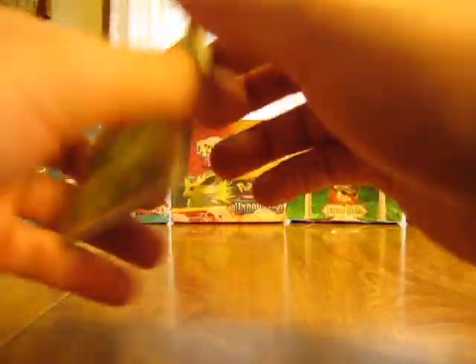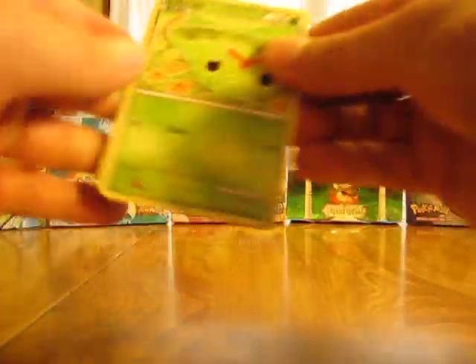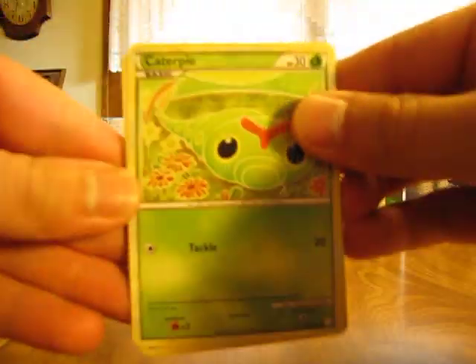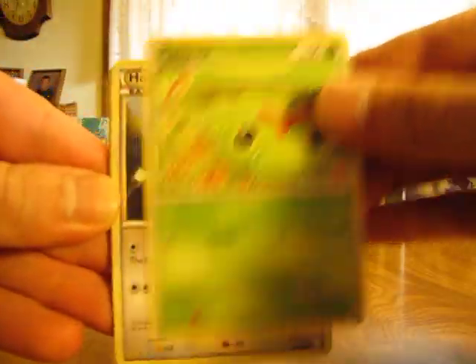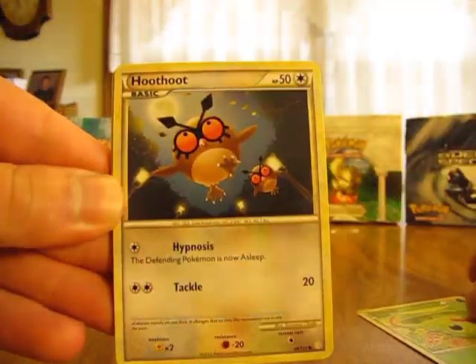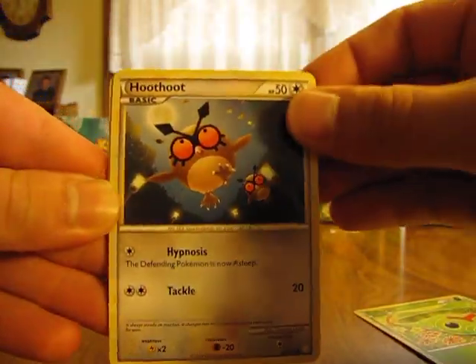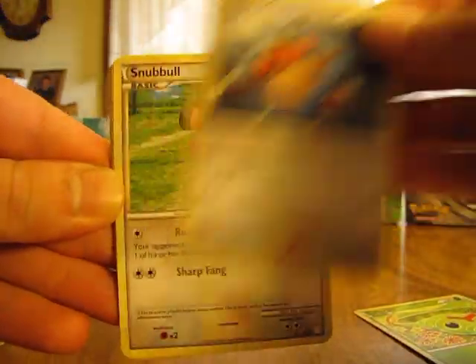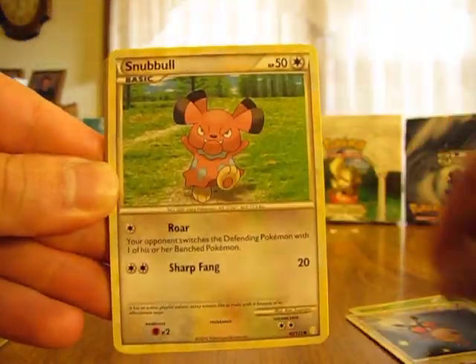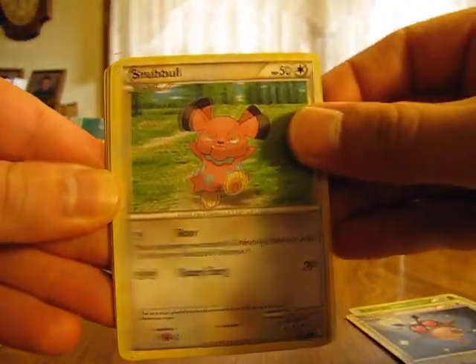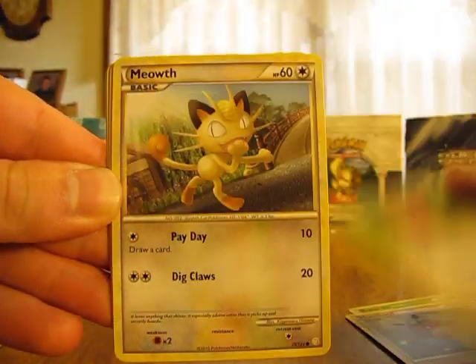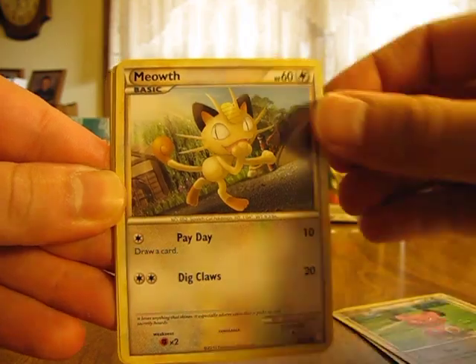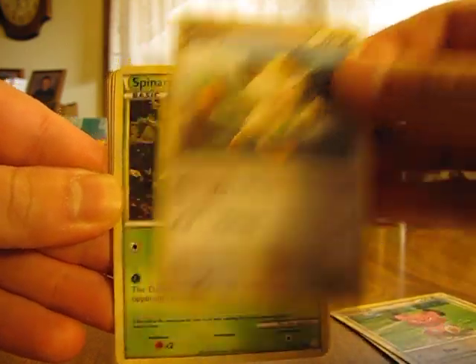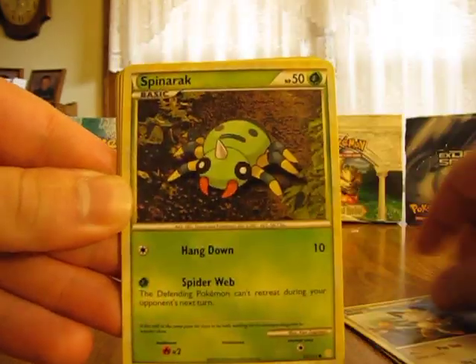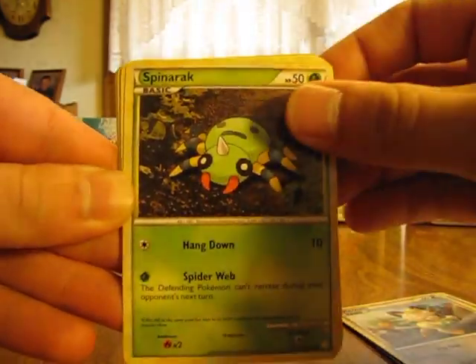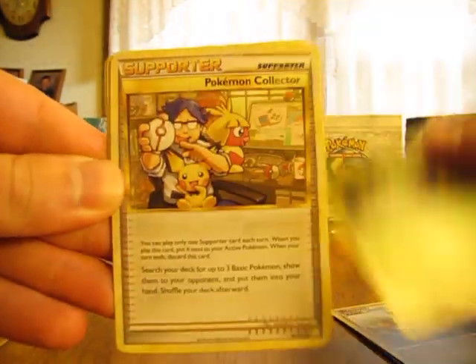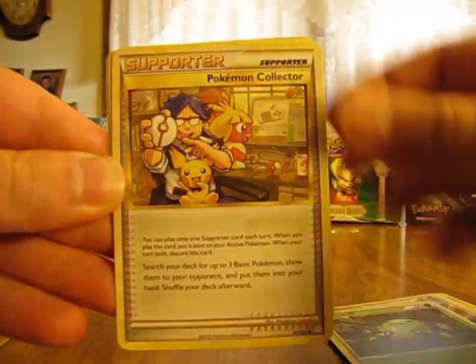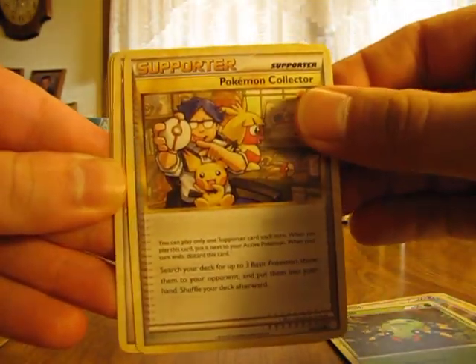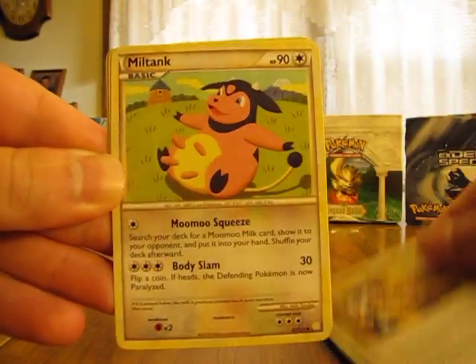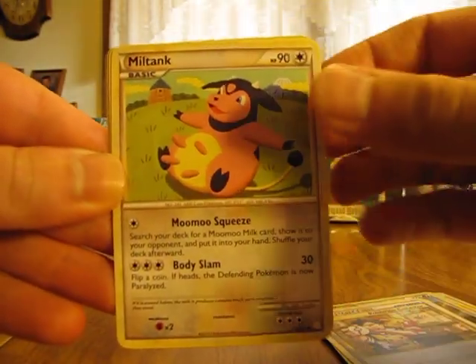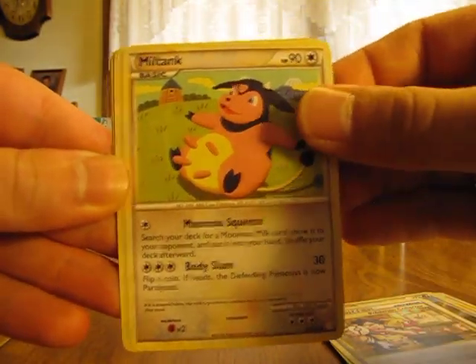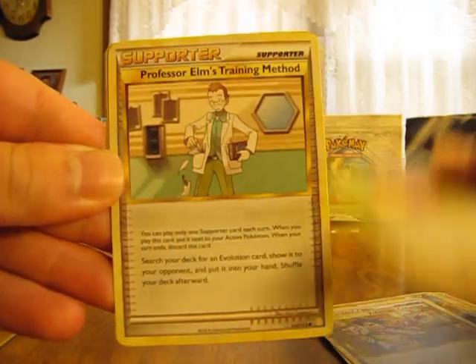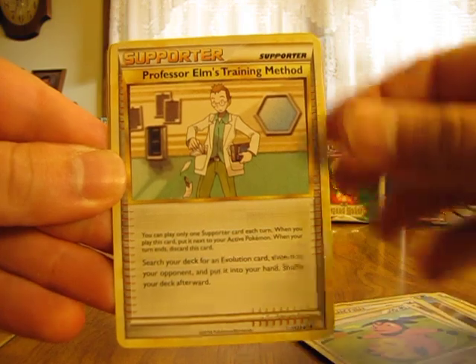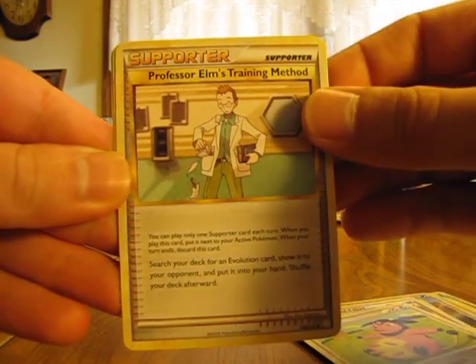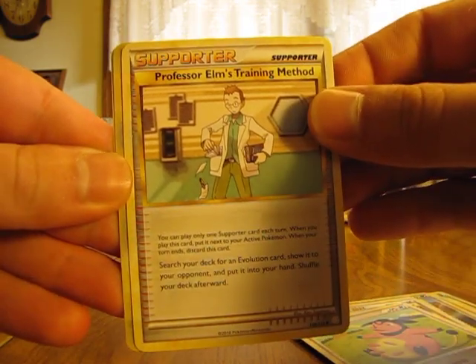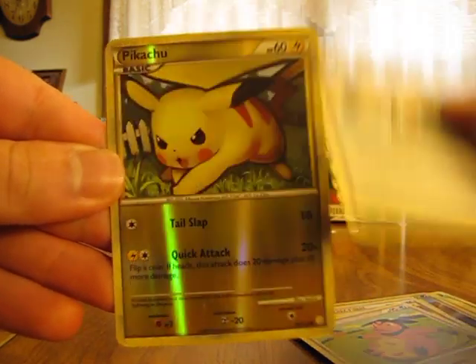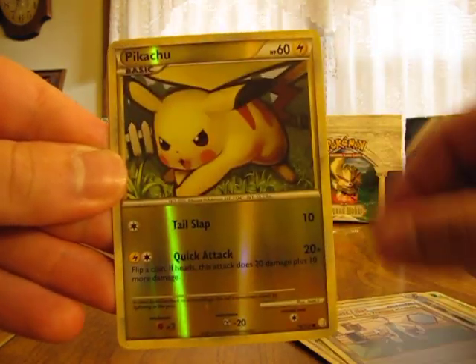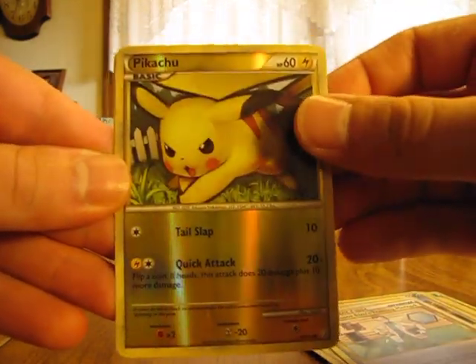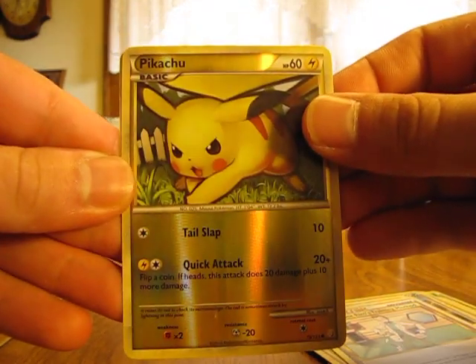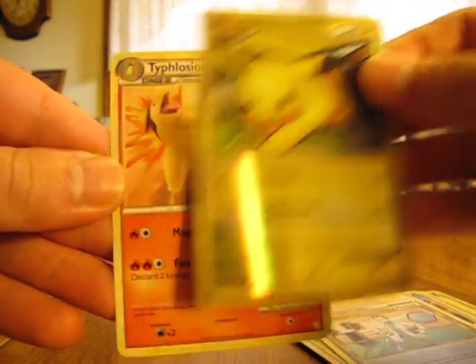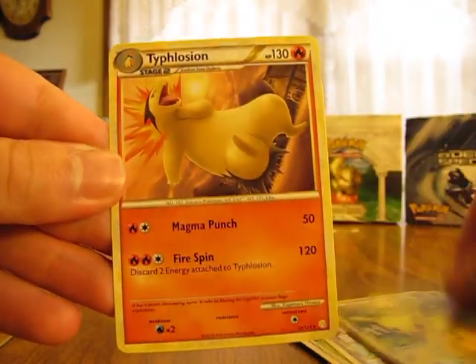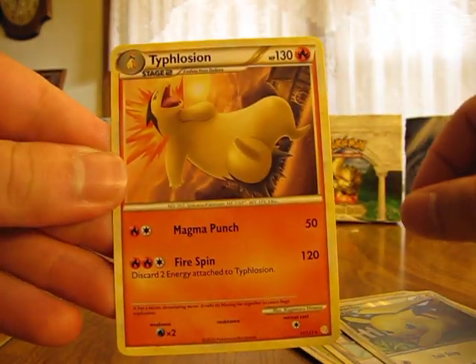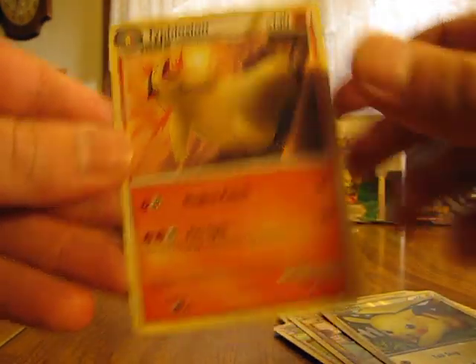We have a Caterpie, Hoothoot, Snubble, Meowth, Spinarak, Pokemon Collector, Miltank, Professor Elm's Training Method, Pikachu Reverse, and another Typhlosion.